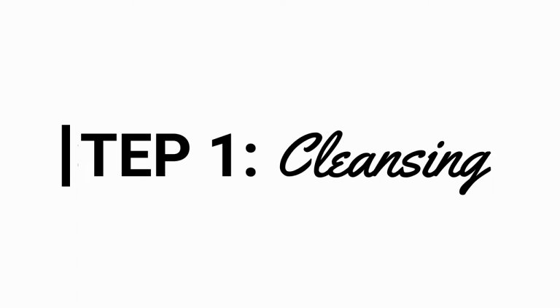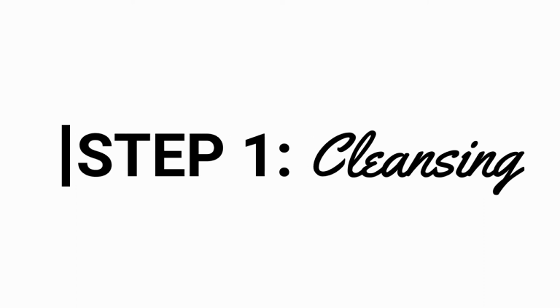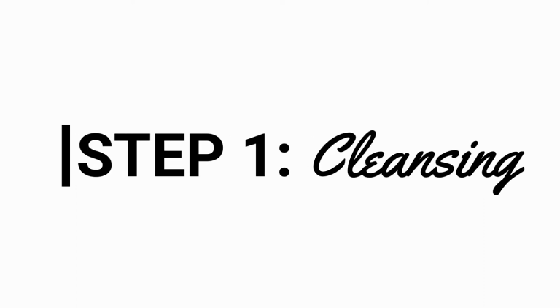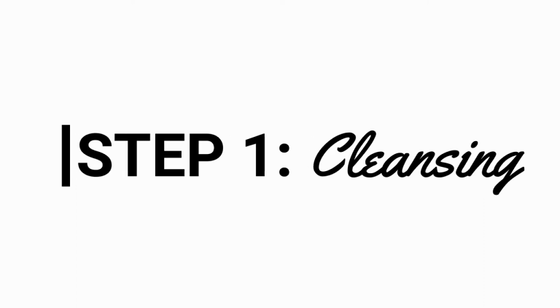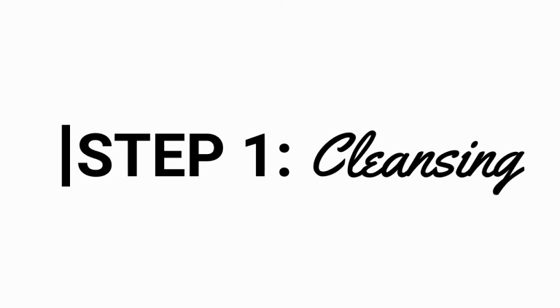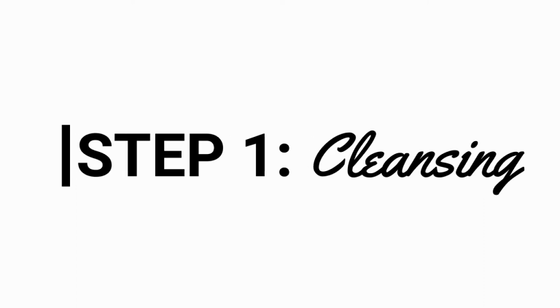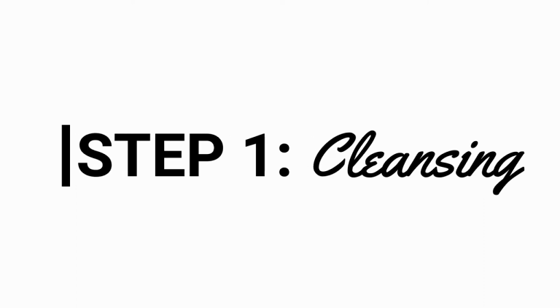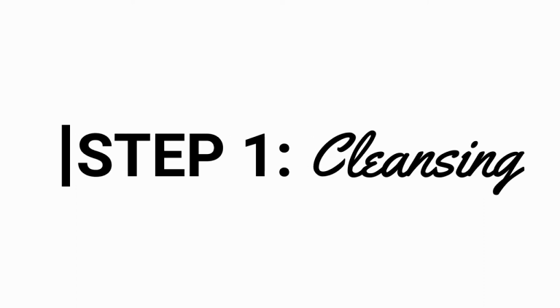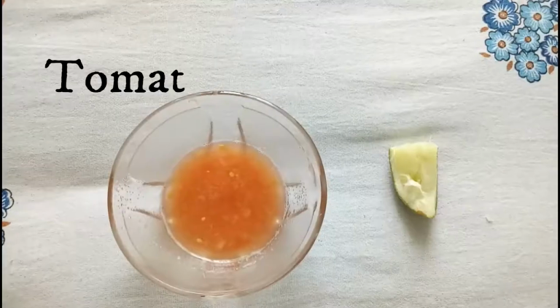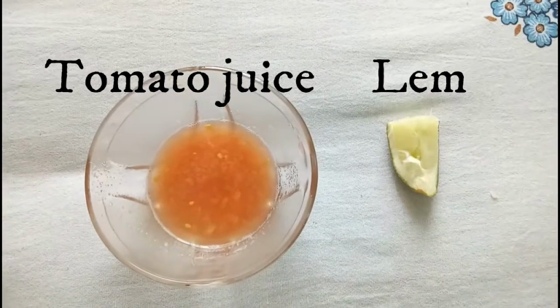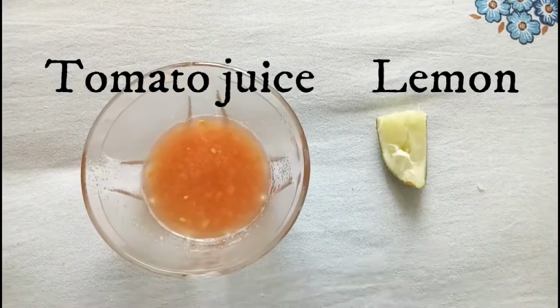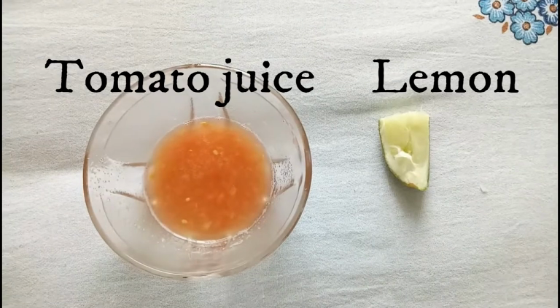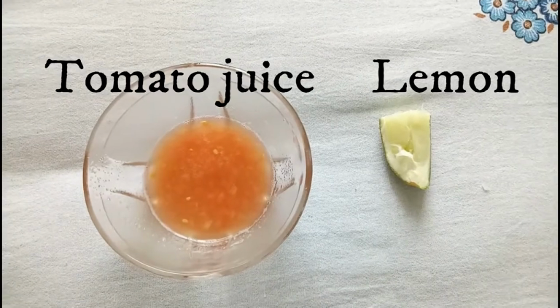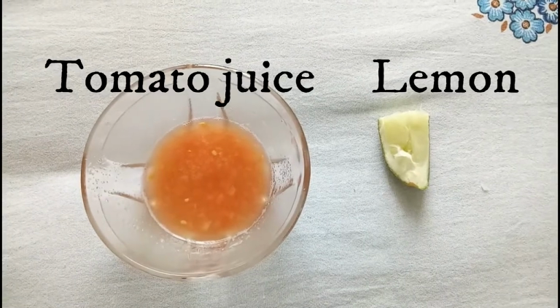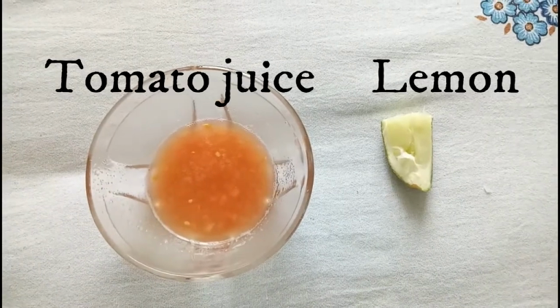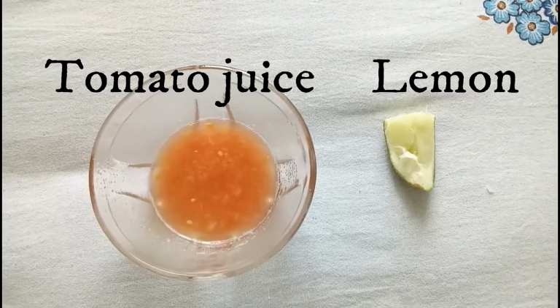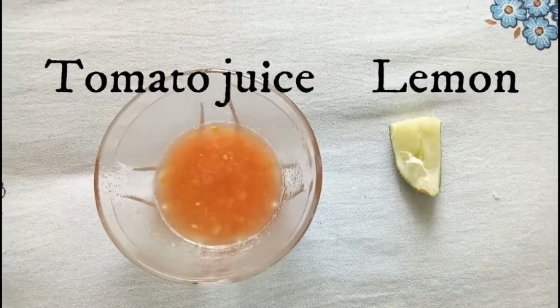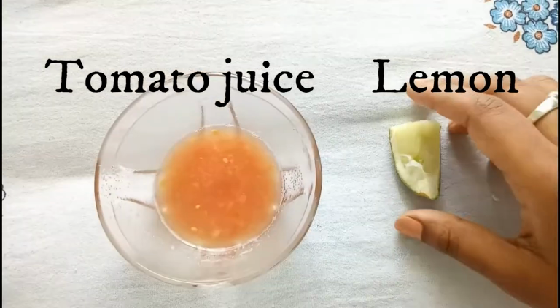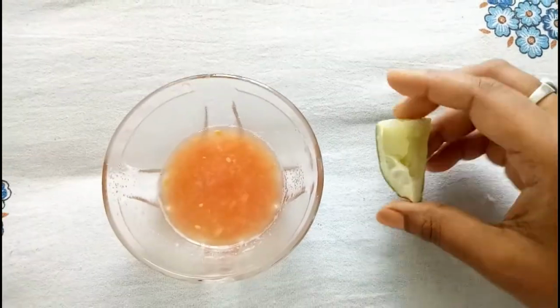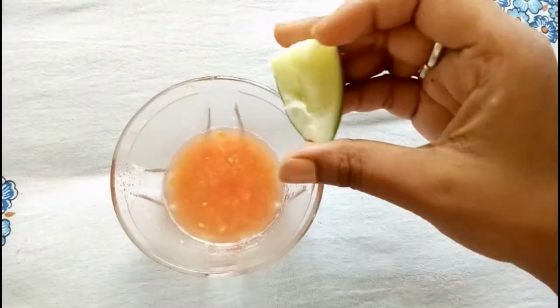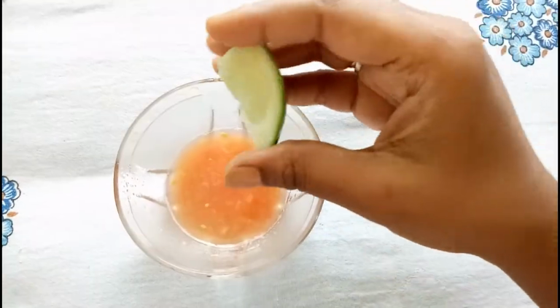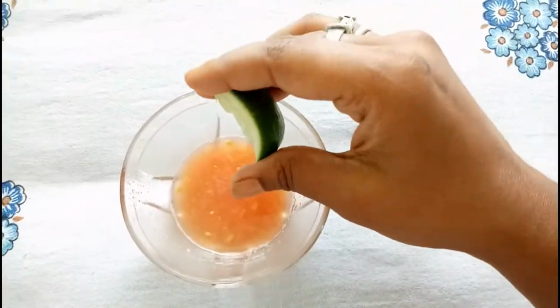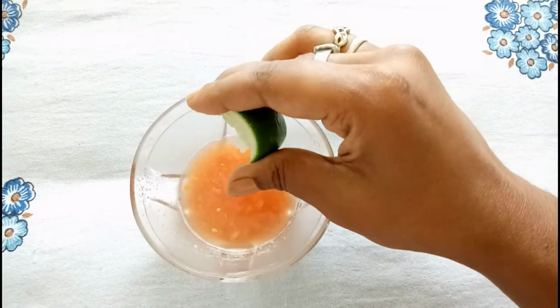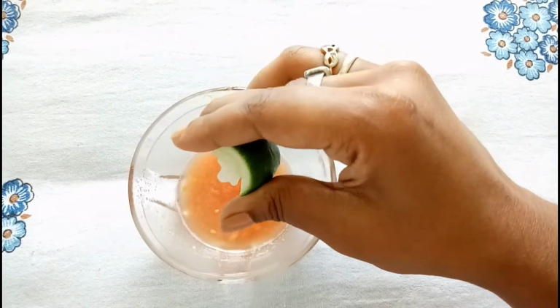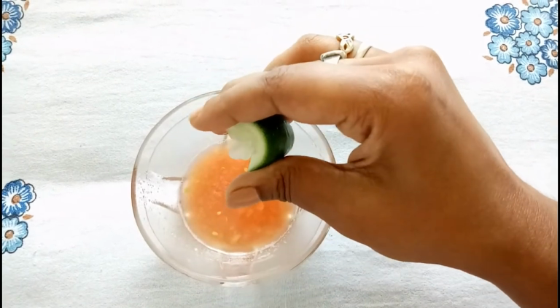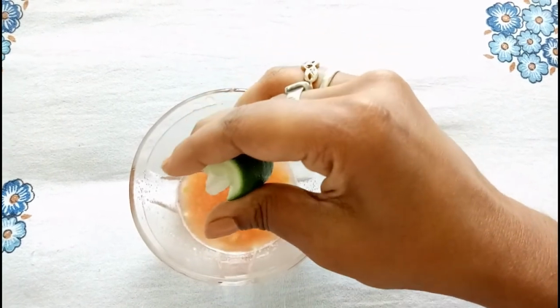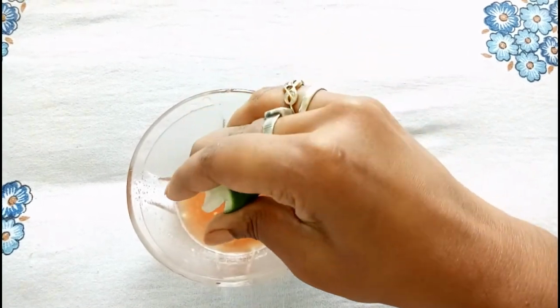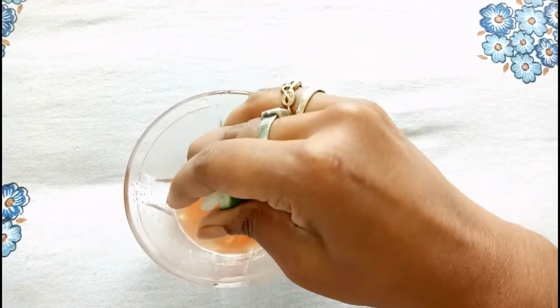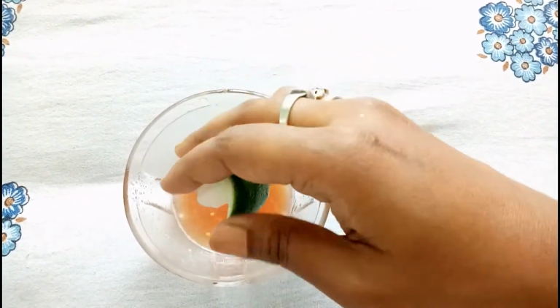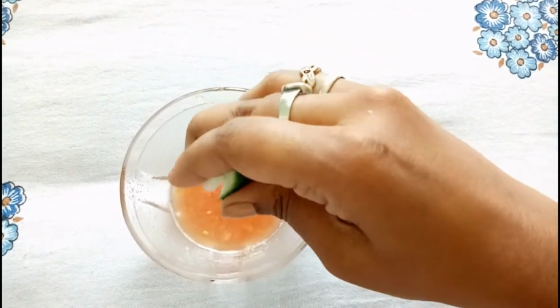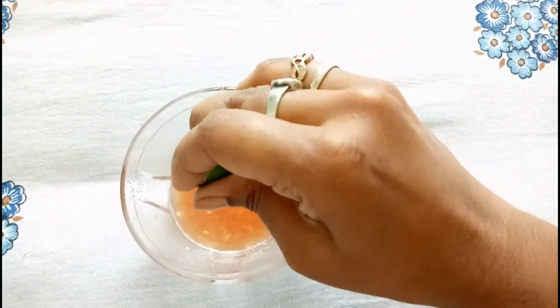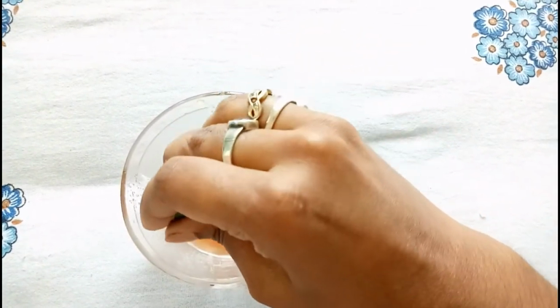For this facial, our first step is cleansing. To prepare the cleanser, we need tomato juice and lemon juice. Squeeze half a lemon into the tomato juice and prepare the mixture by mixing it well.